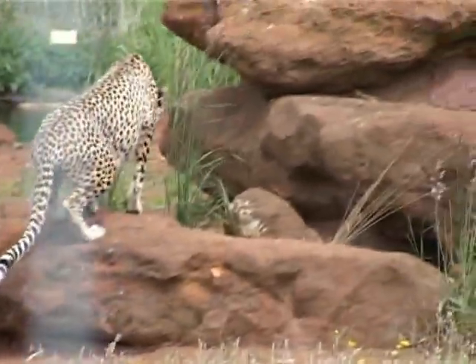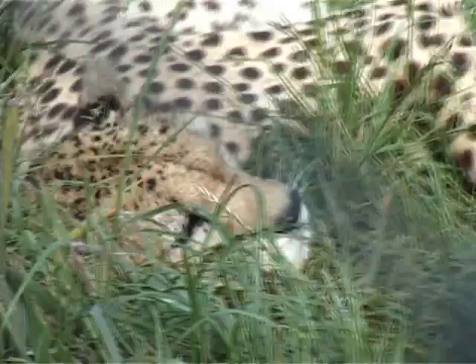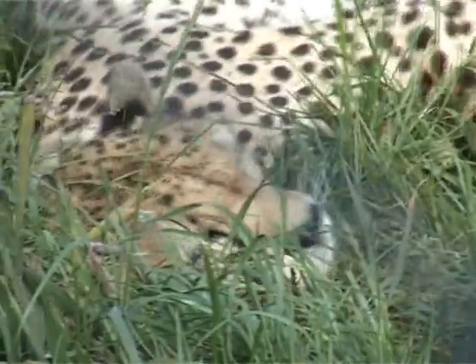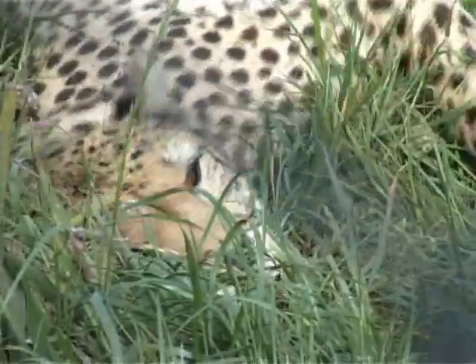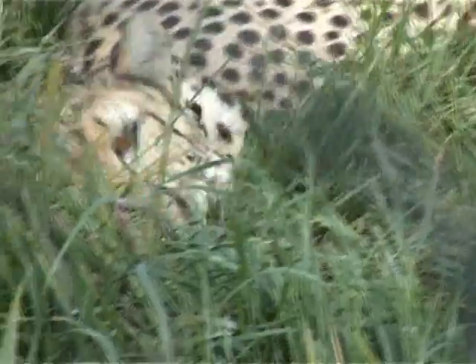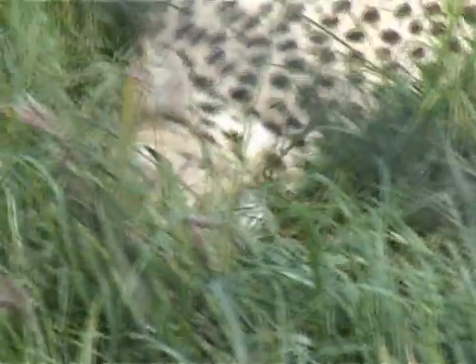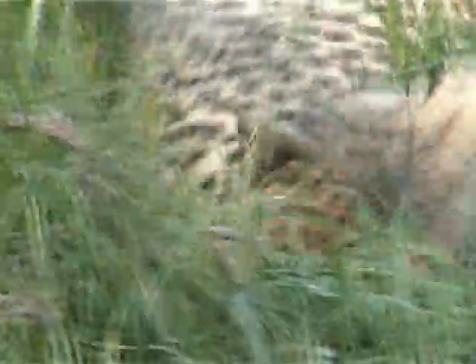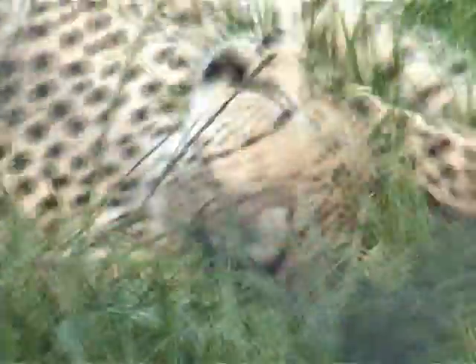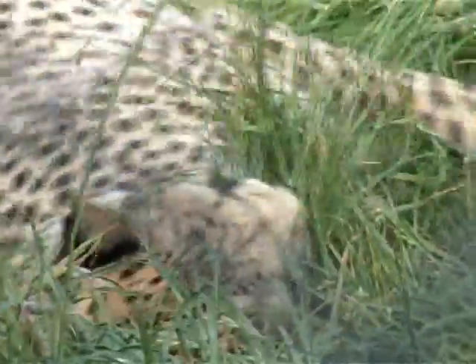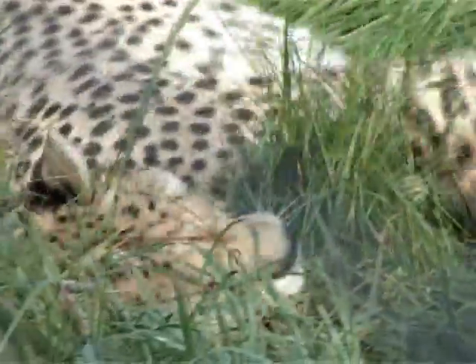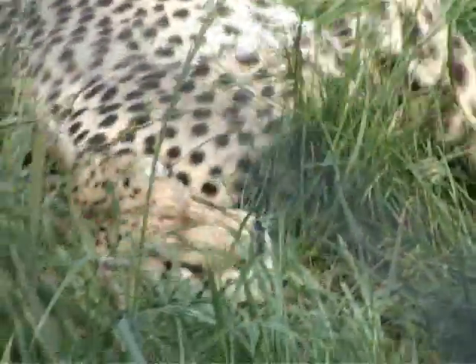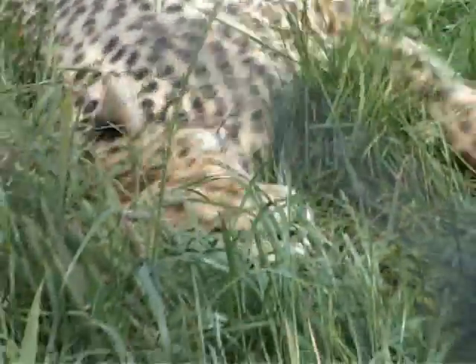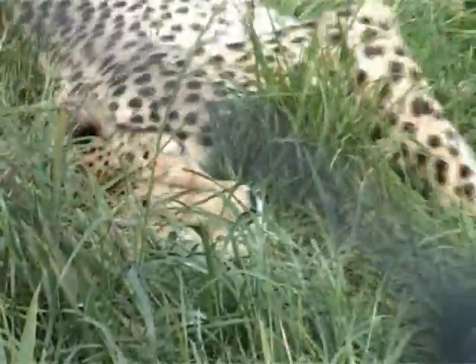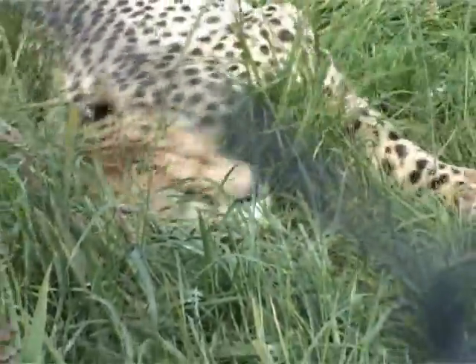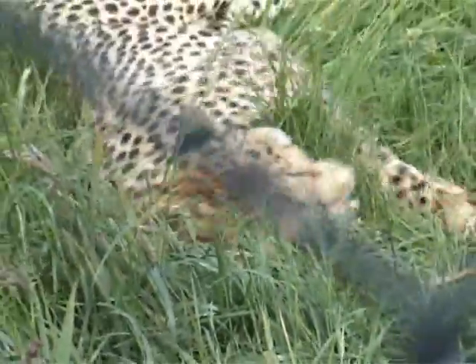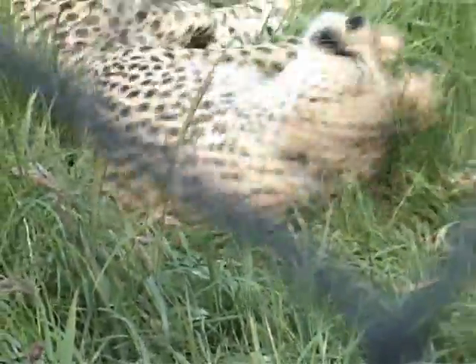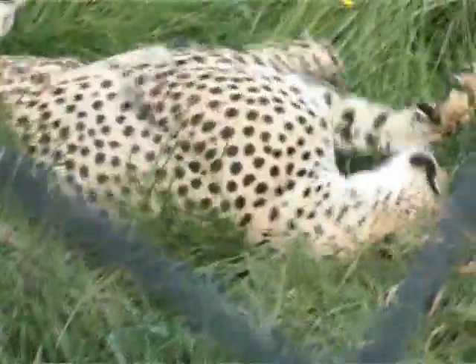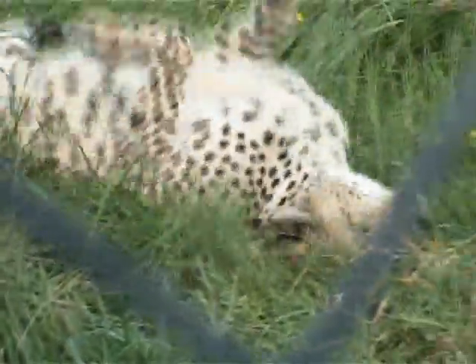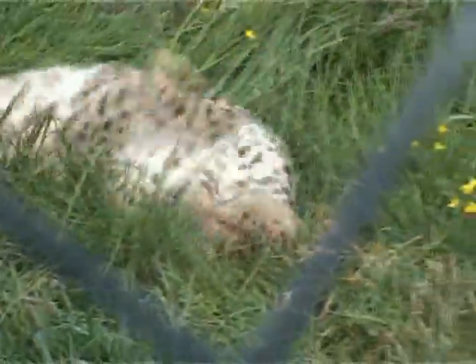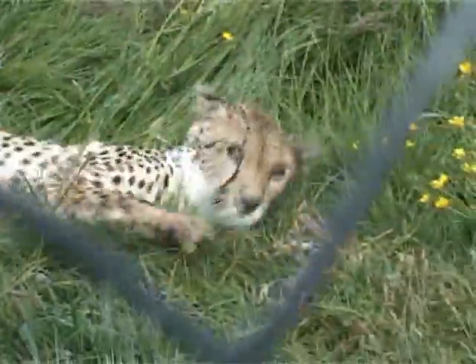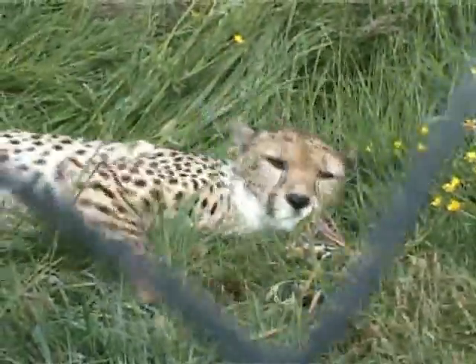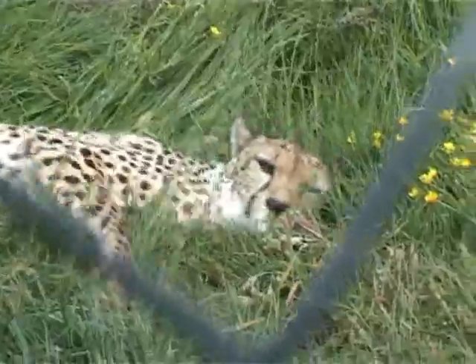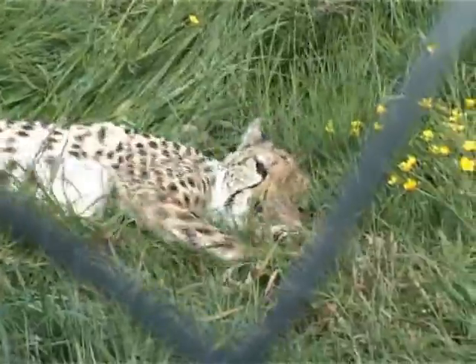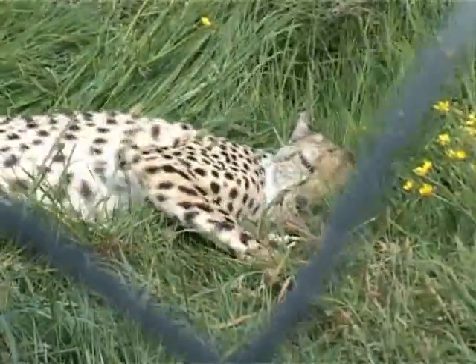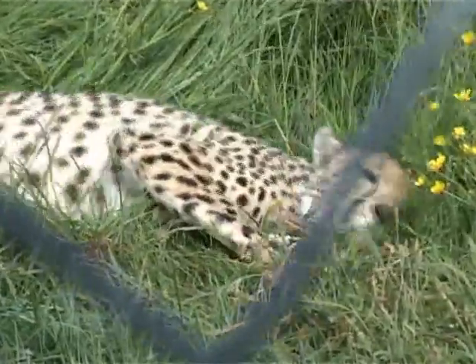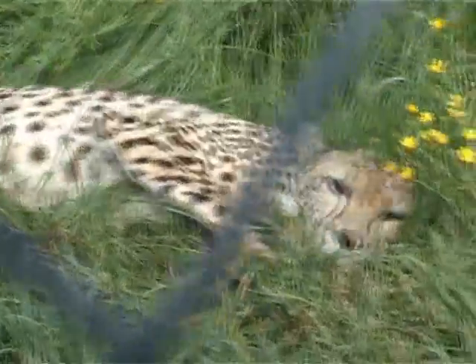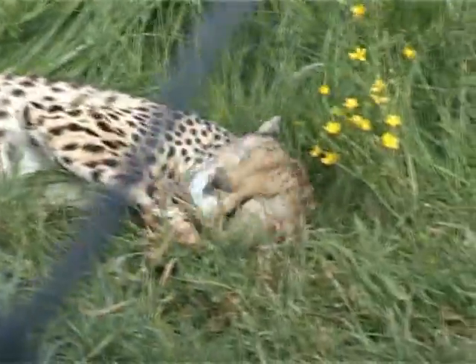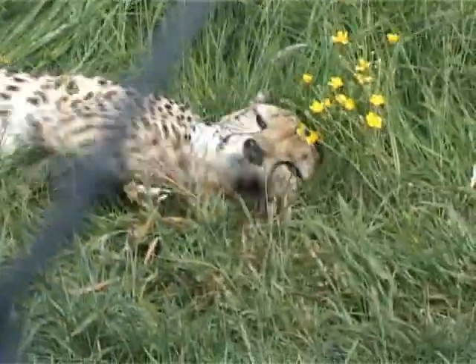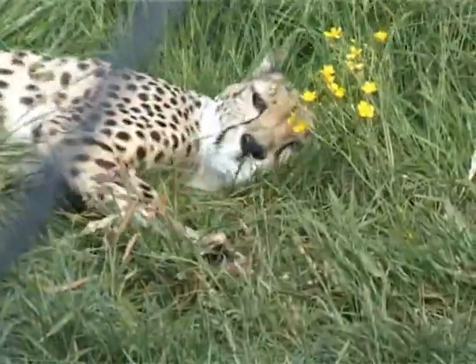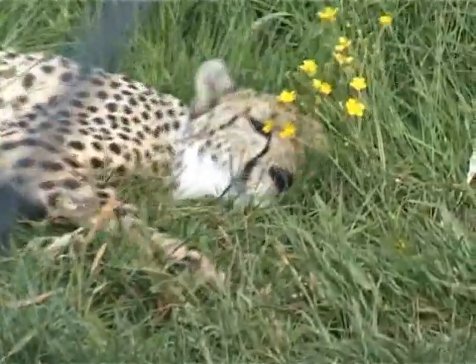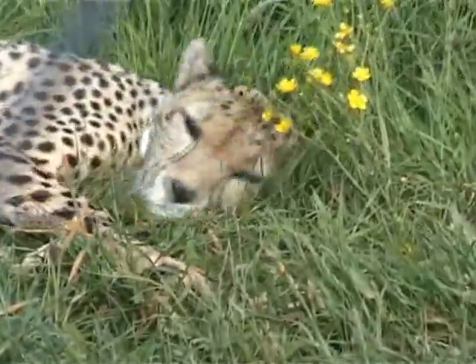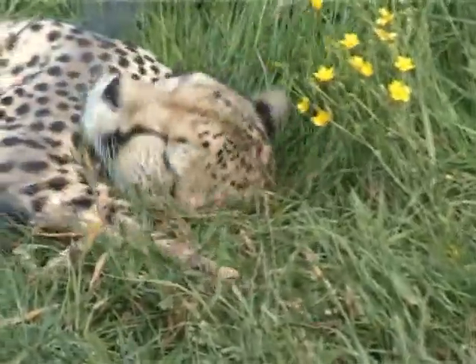BBSRC went along to Whipsnade Zoo to see how Professor Wilson and his team are discovering information that can be used to understand limb injuries that affect motion in many animals, including humans.